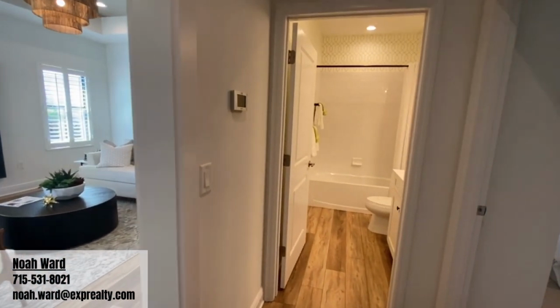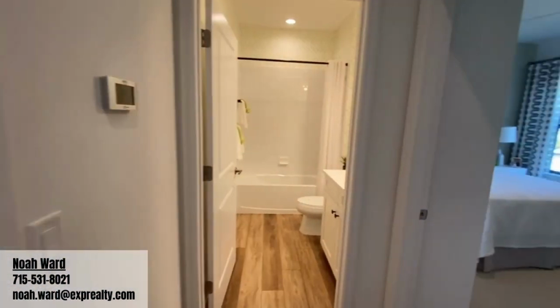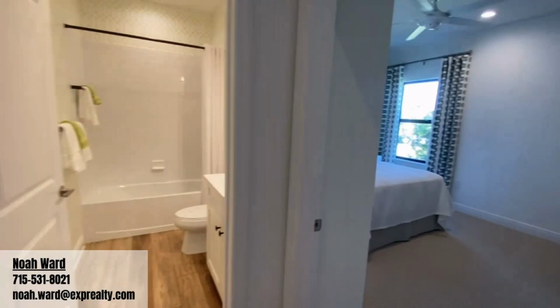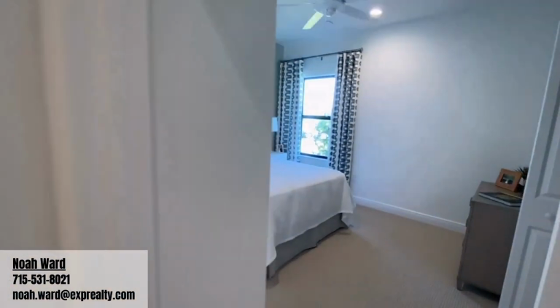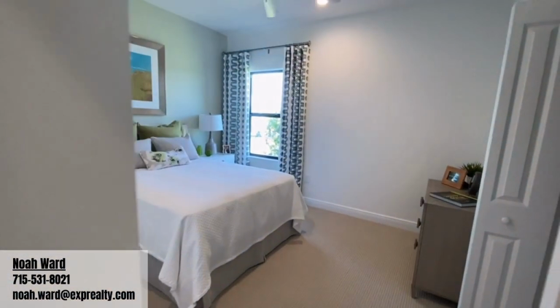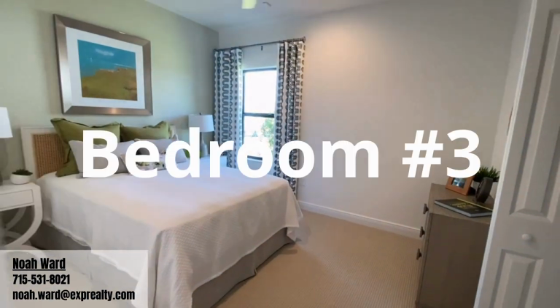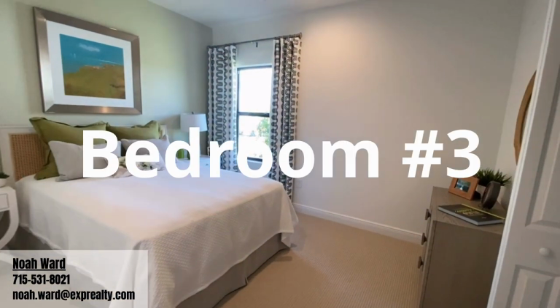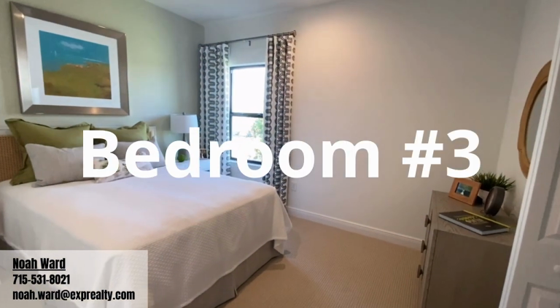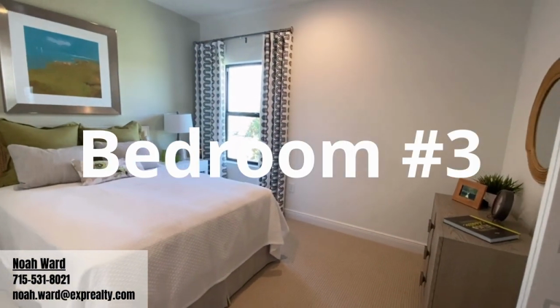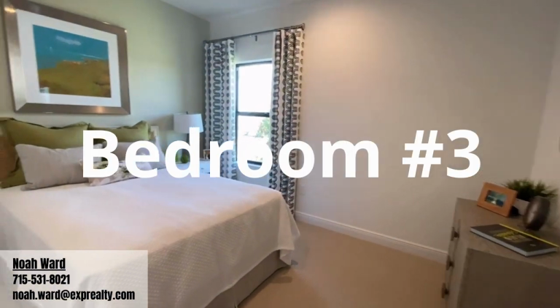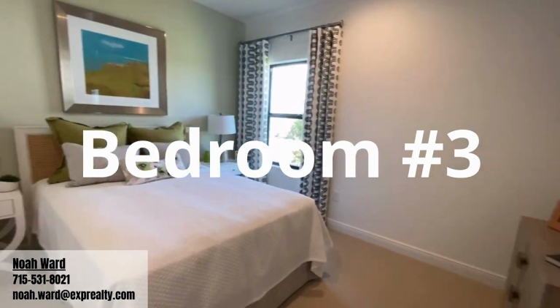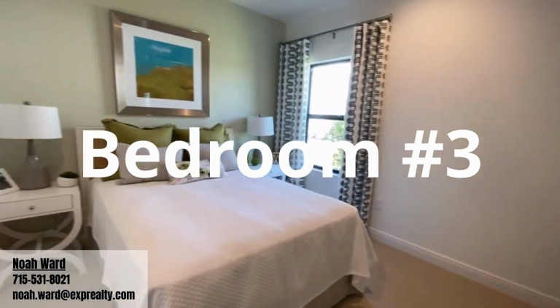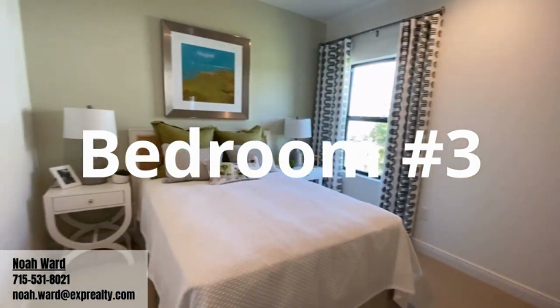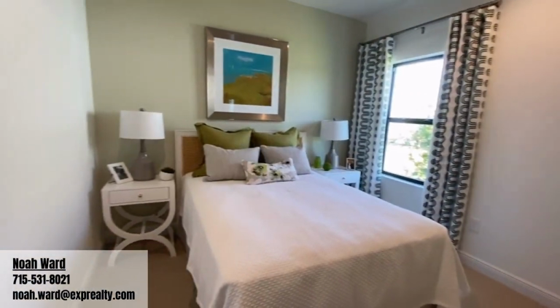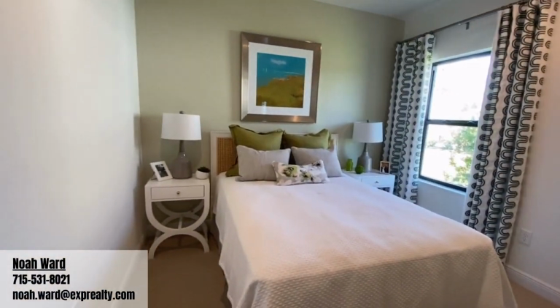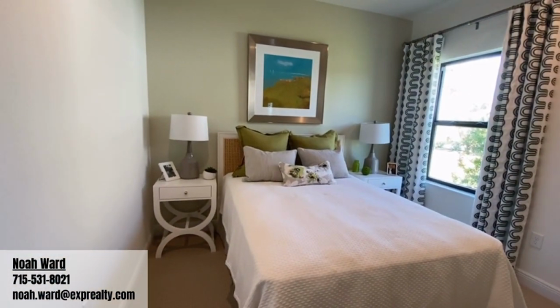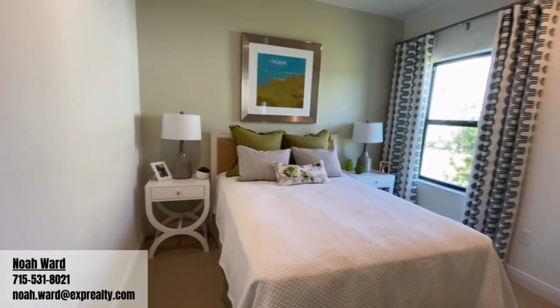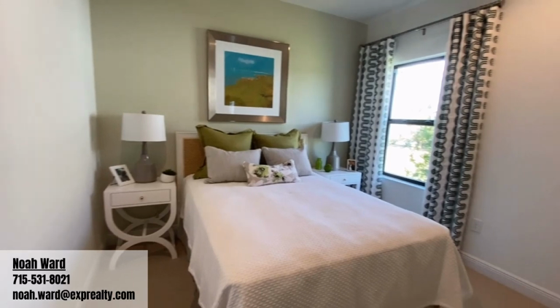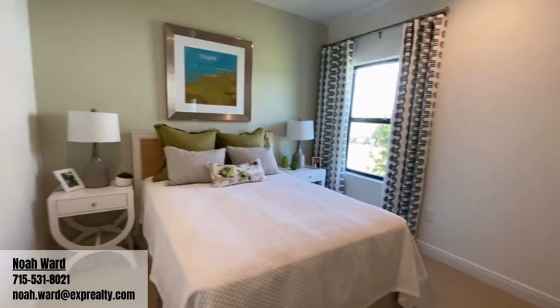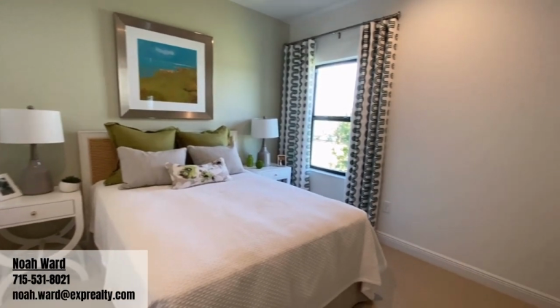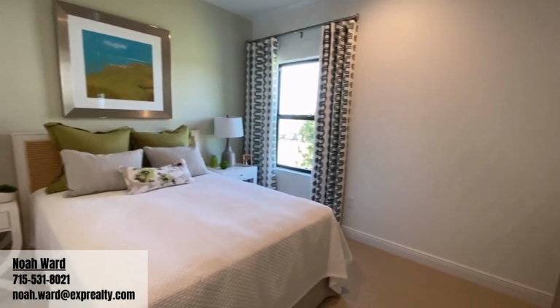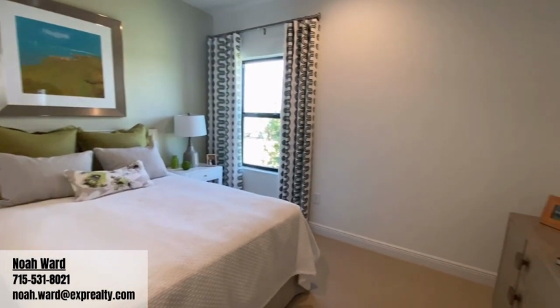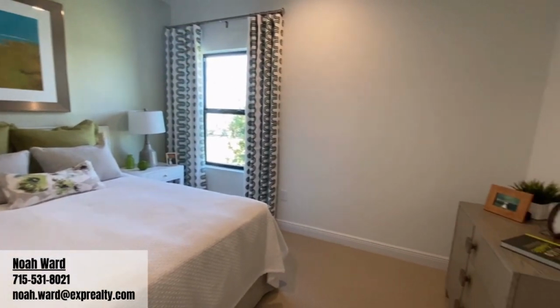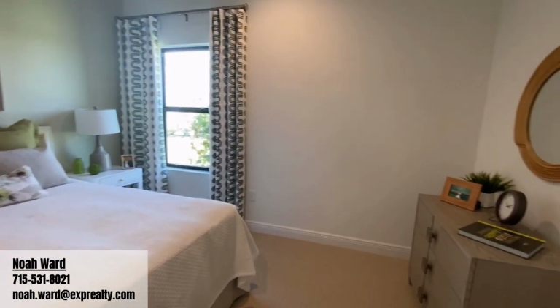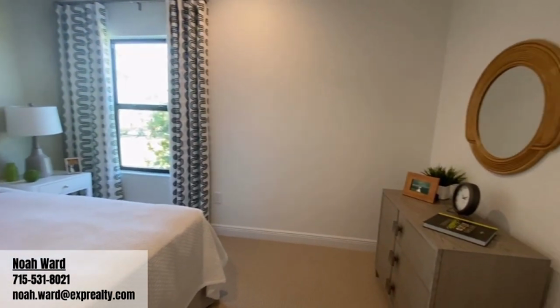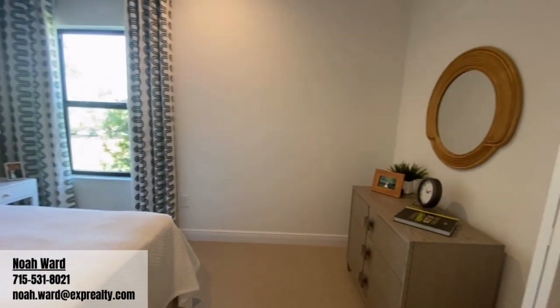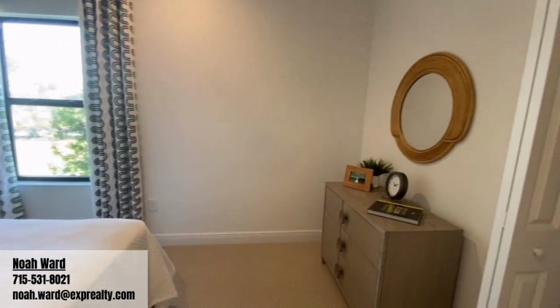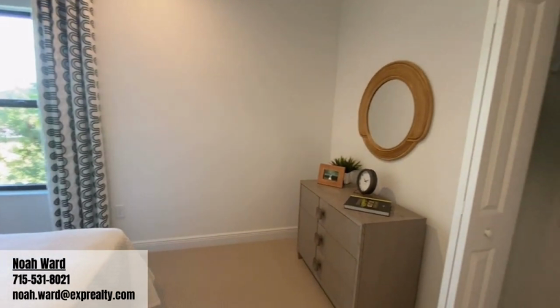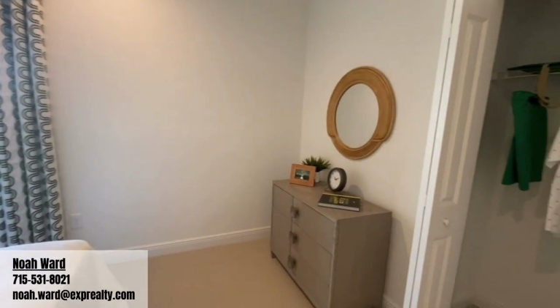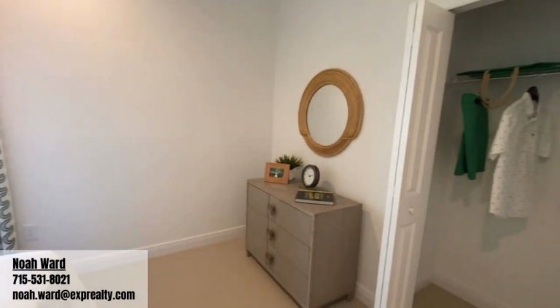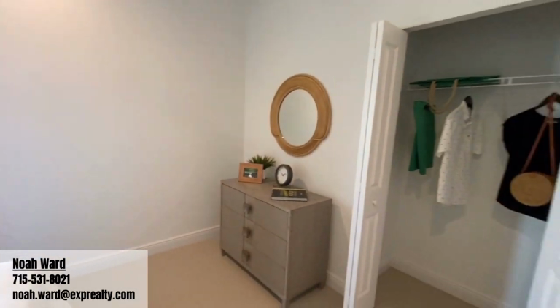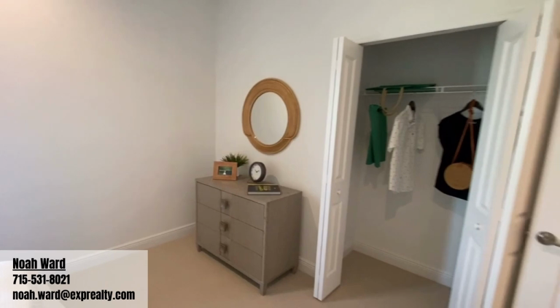For more information on this model feel free to reach out to me at my contact information down below. Once again my name is Noah Ward with EXP Realty, and now sit back and enjoy the rest of this video.